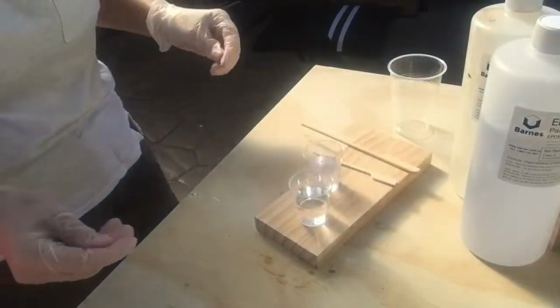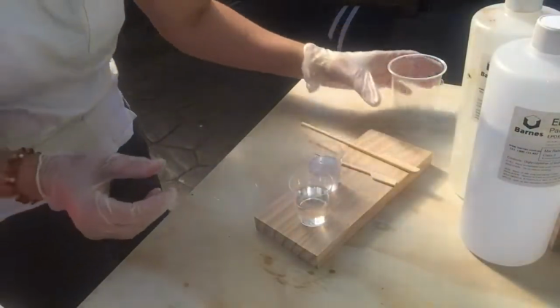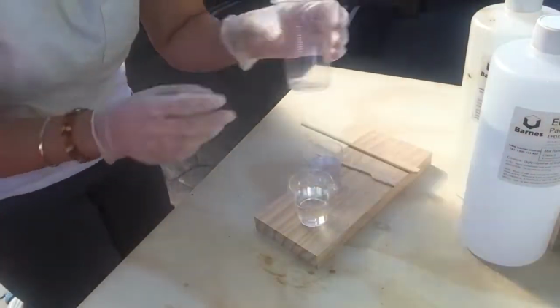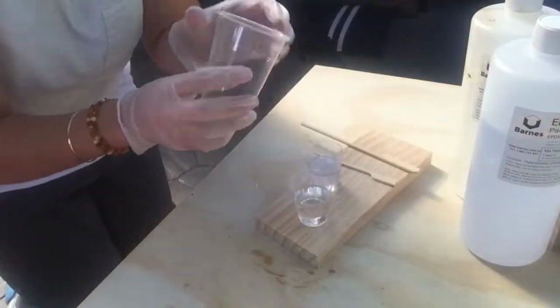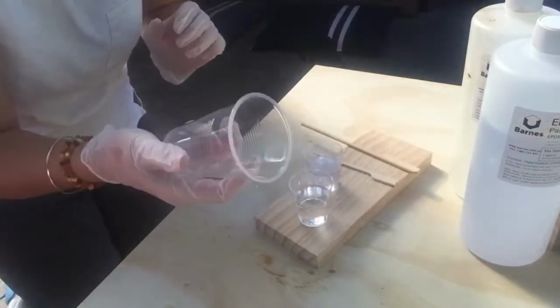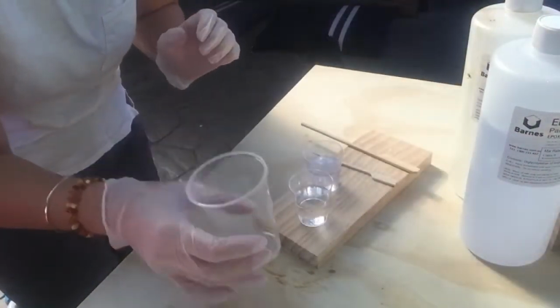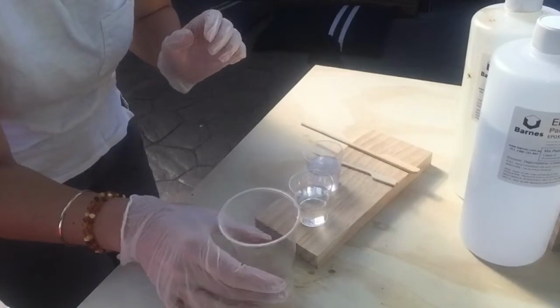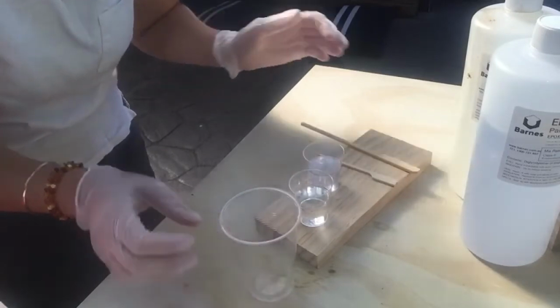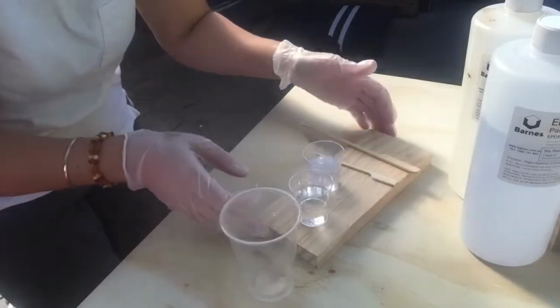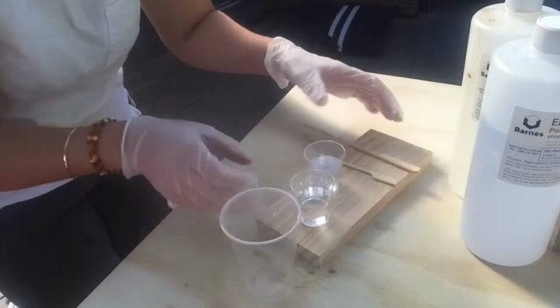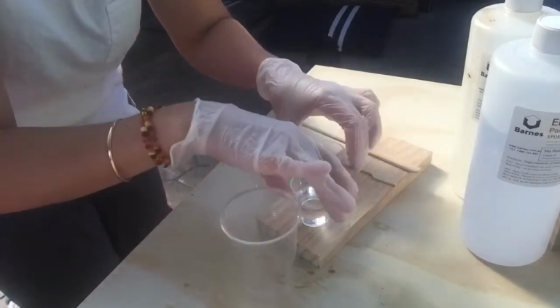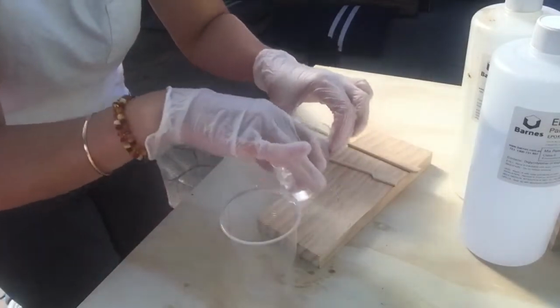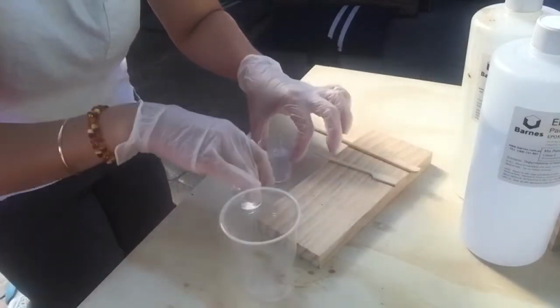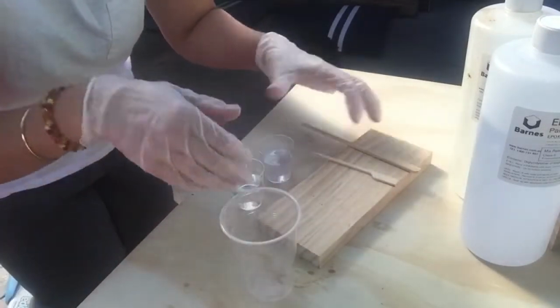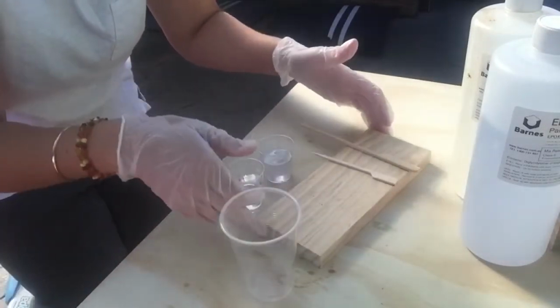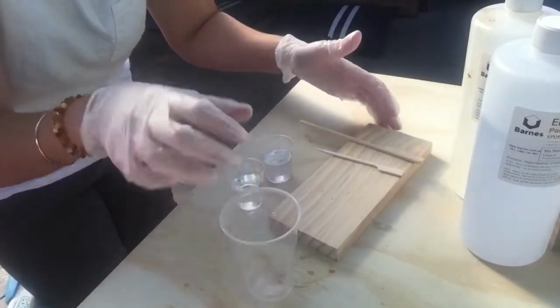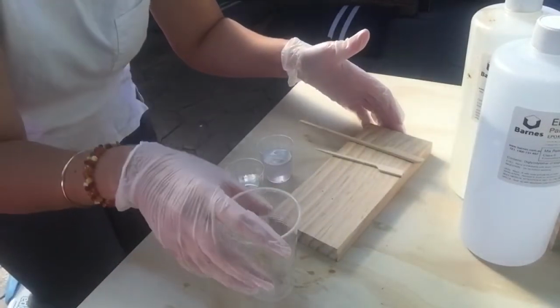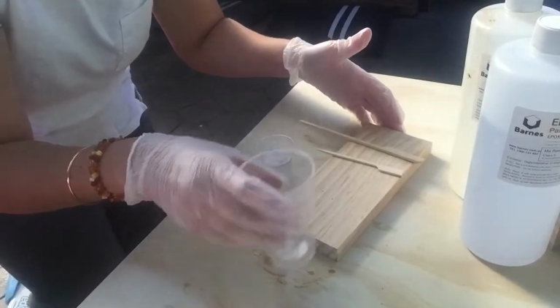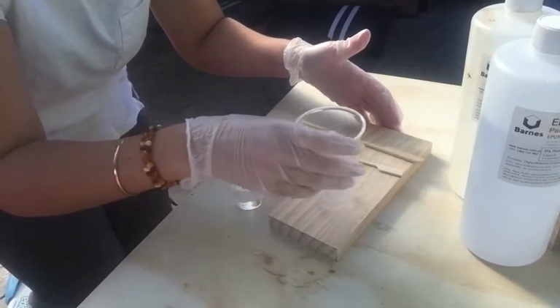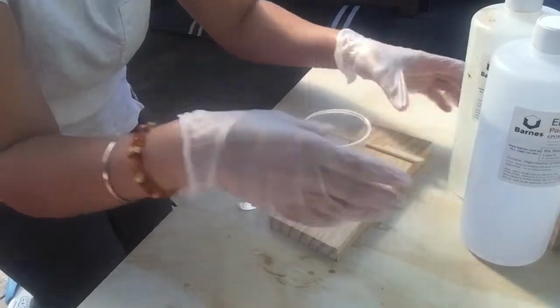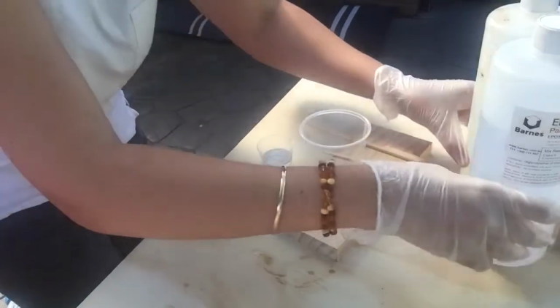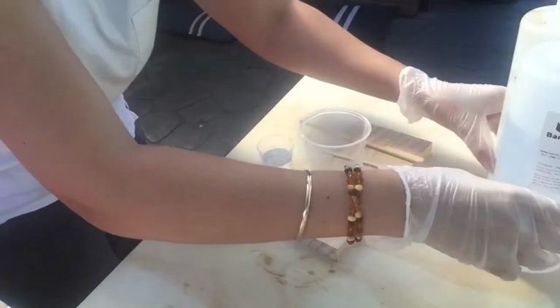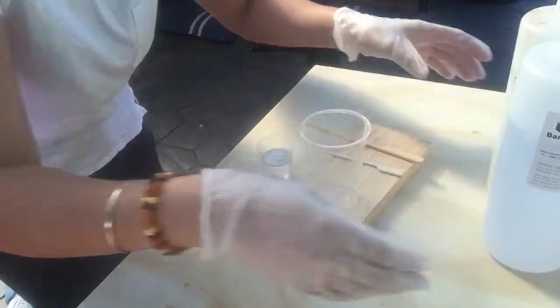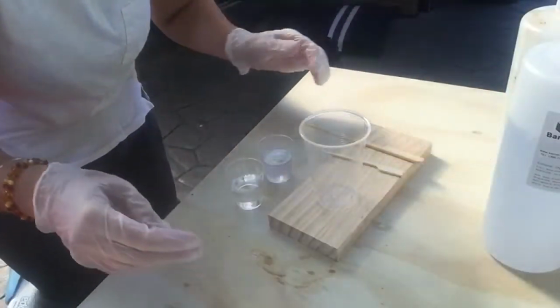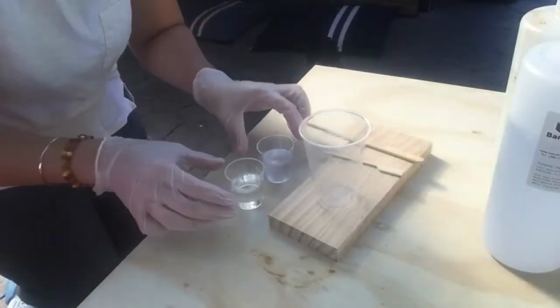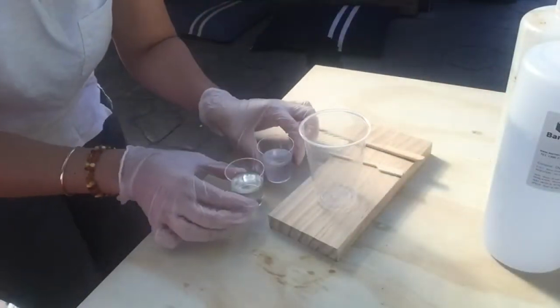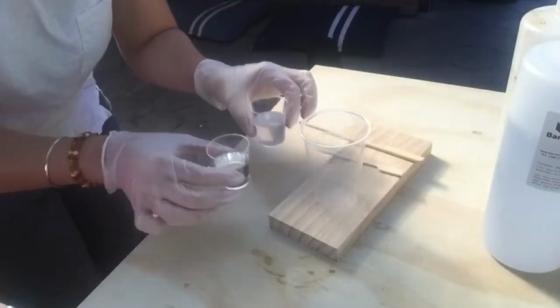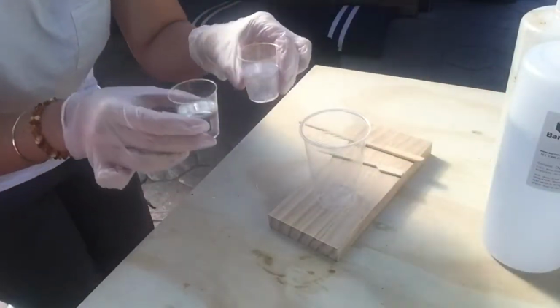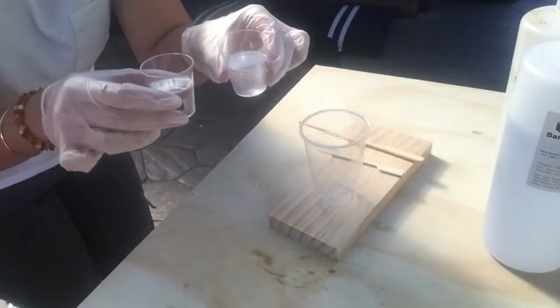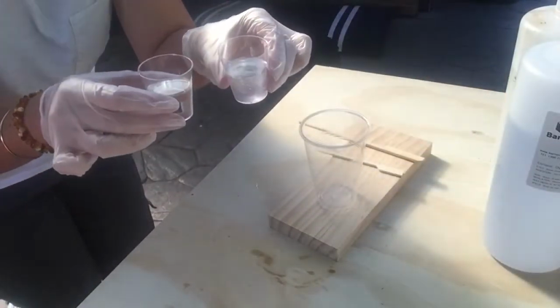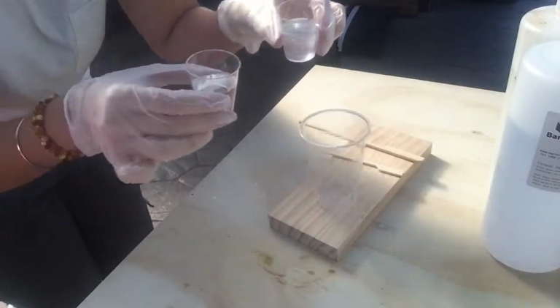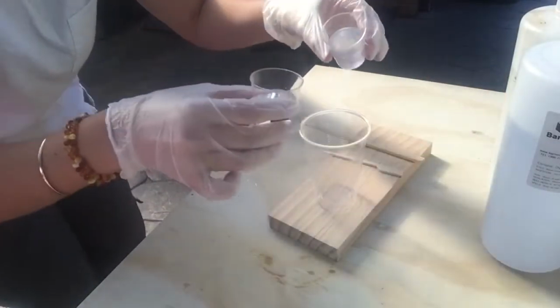Okay, so now I'm going to pour both of the liquids into the bigger plastic cup and give it a stir for about three to four minutes, making sure I scrape down the sides really well and give it a really good stir.